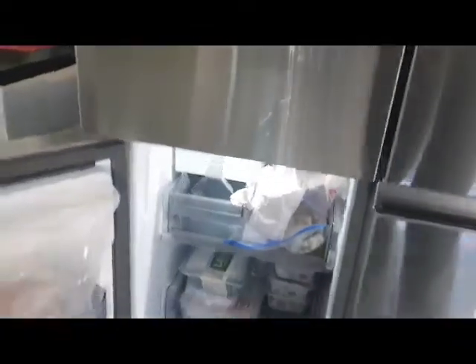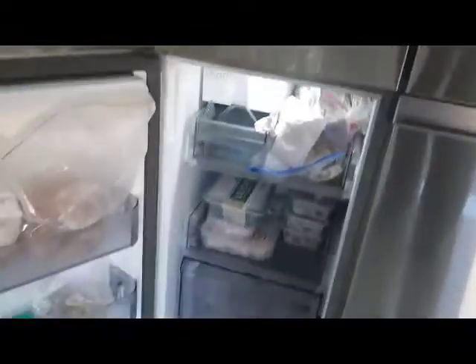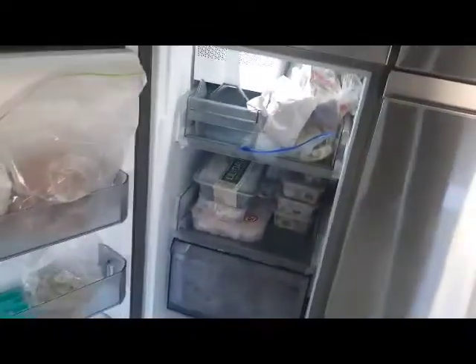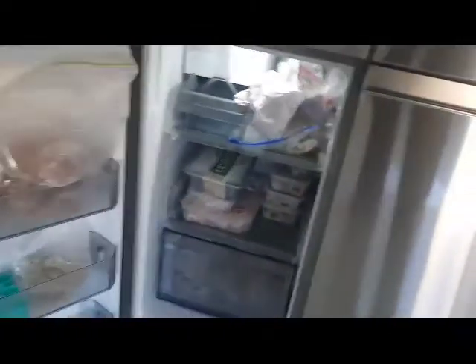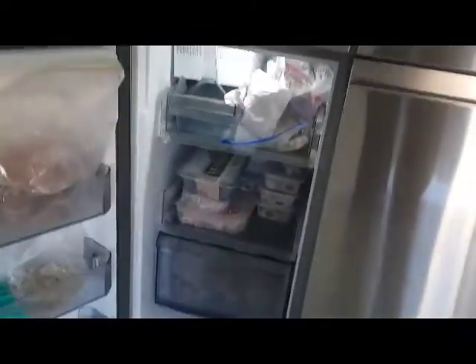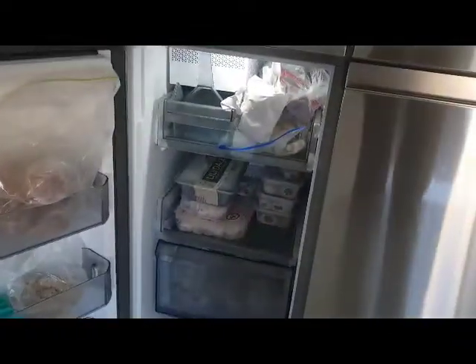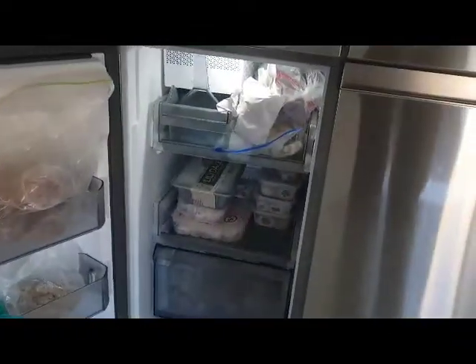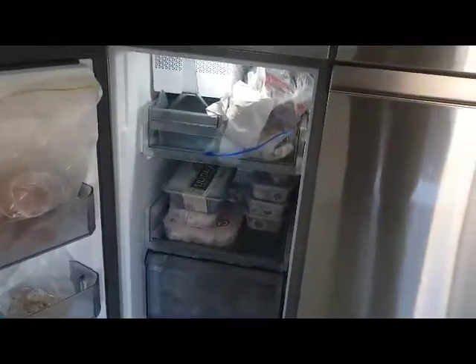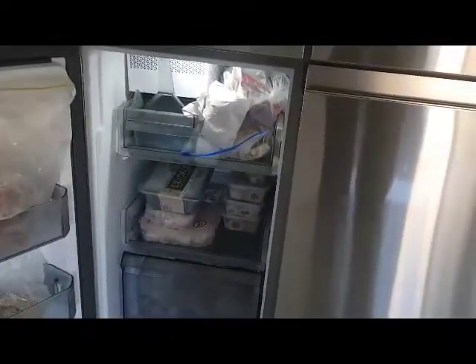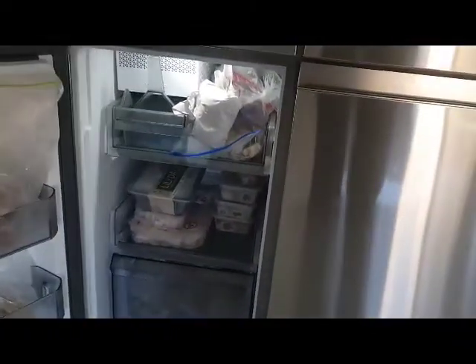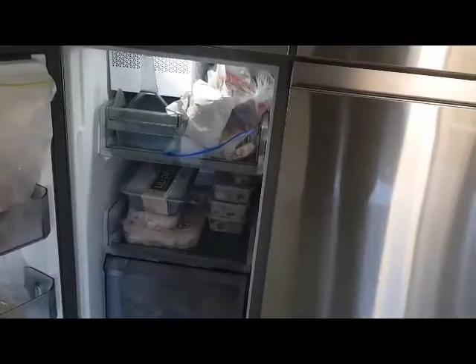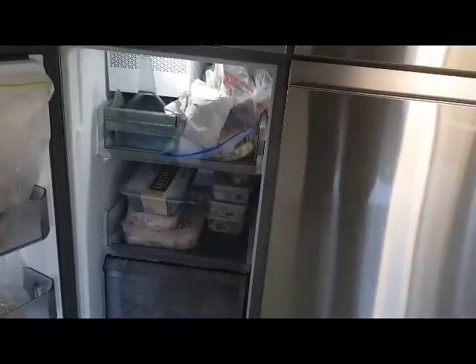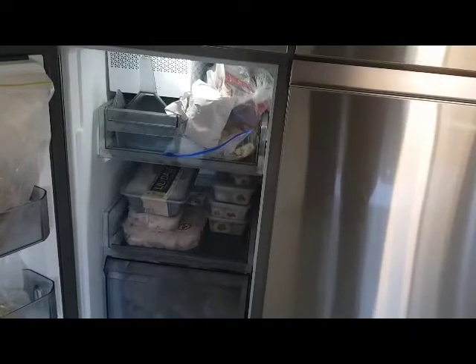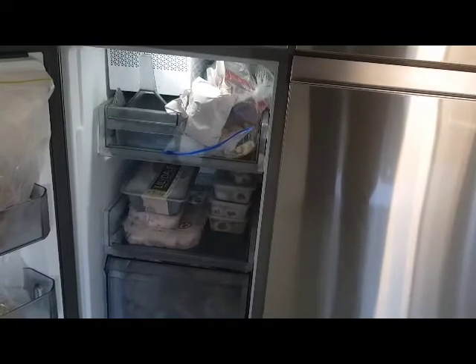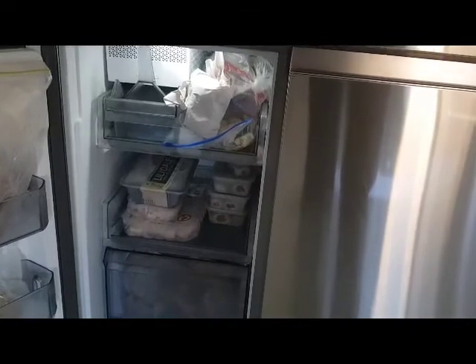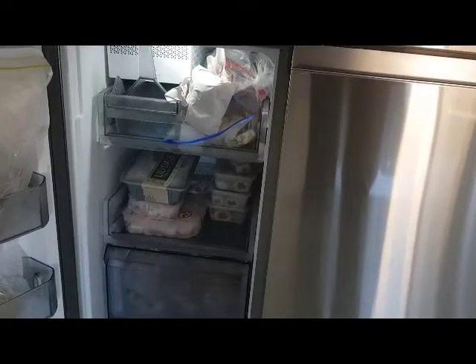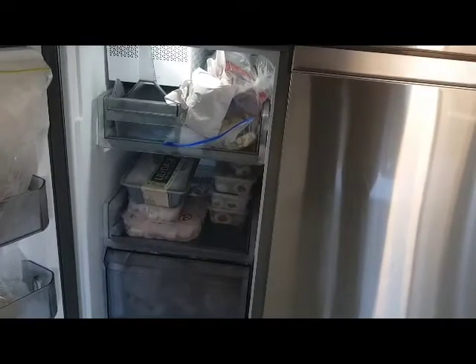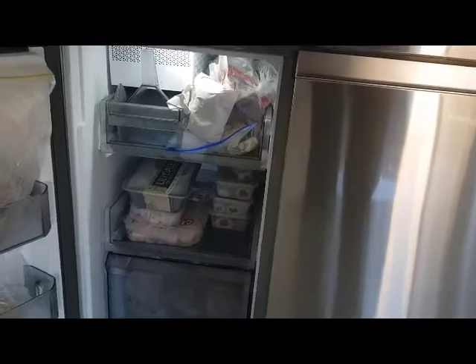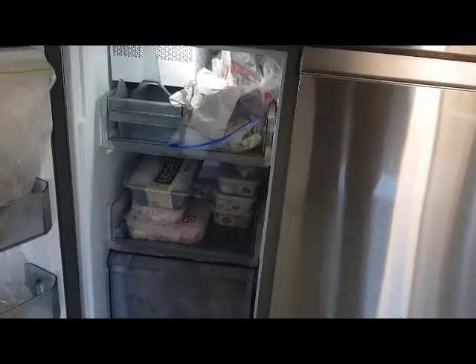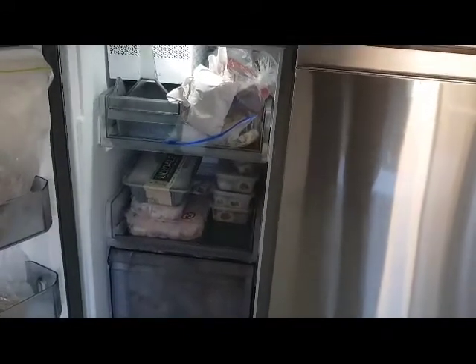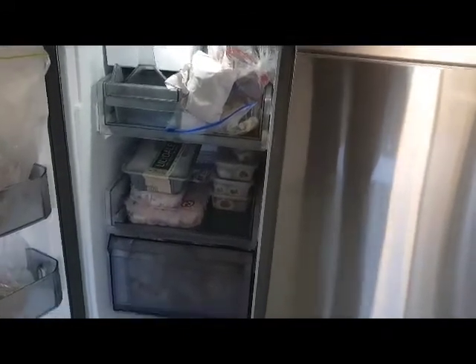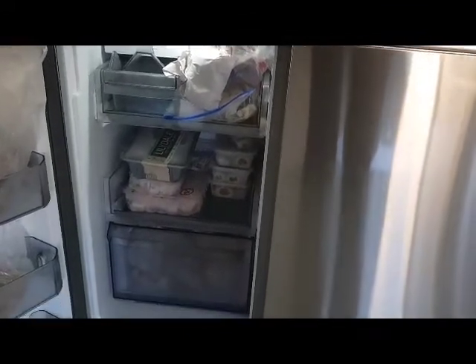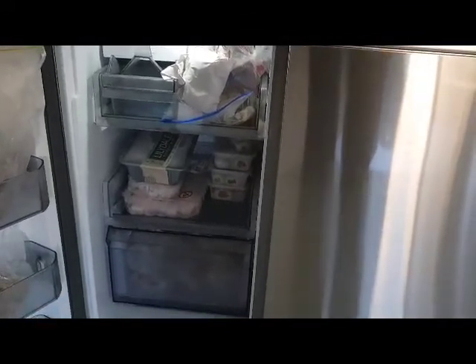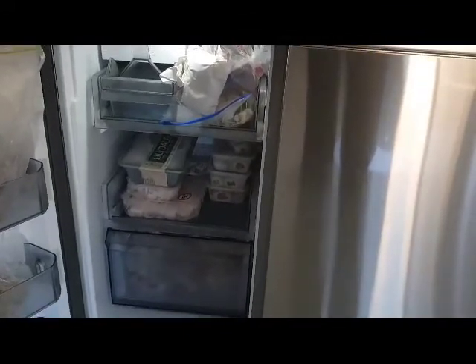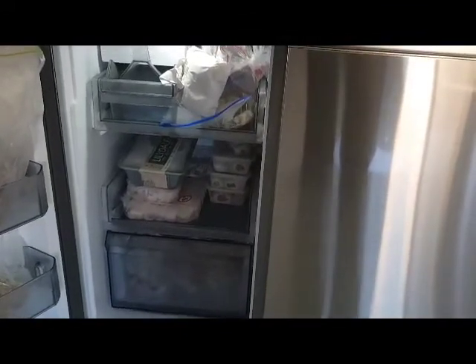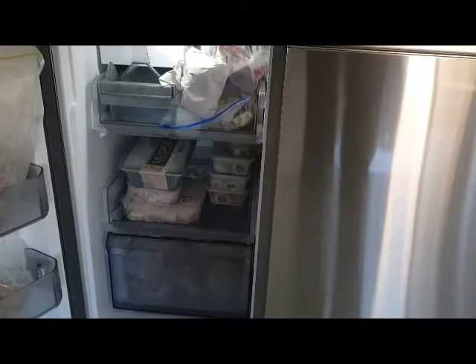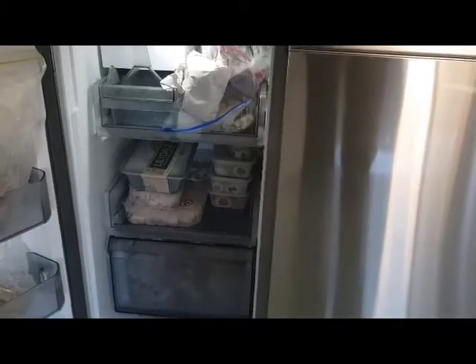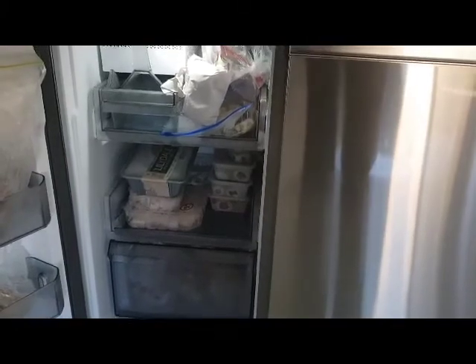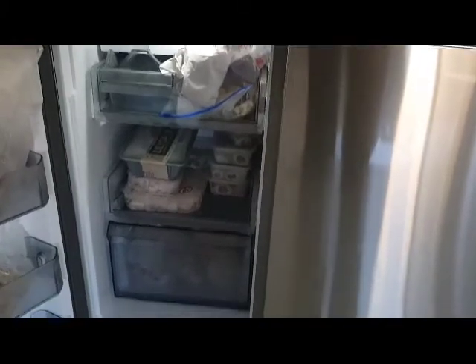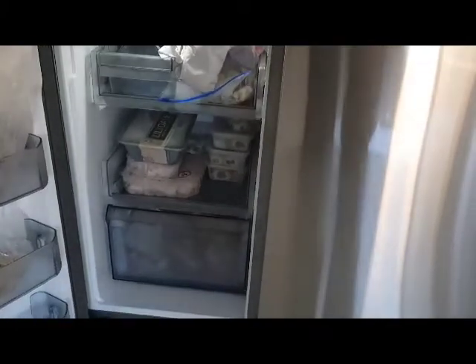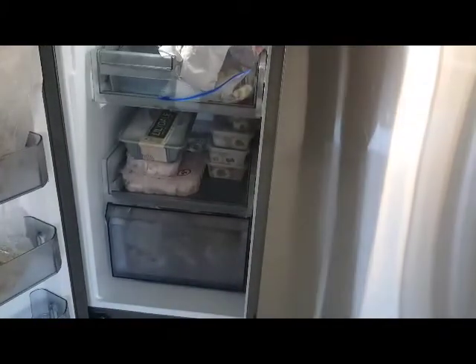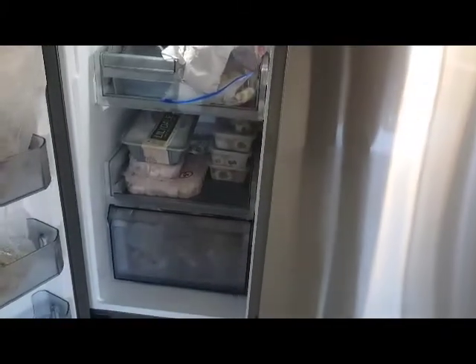My wife particularly likes the freezer — the space, as well as the actual ability to have a look at the products you have without them being covered up in a bin, so to speak.